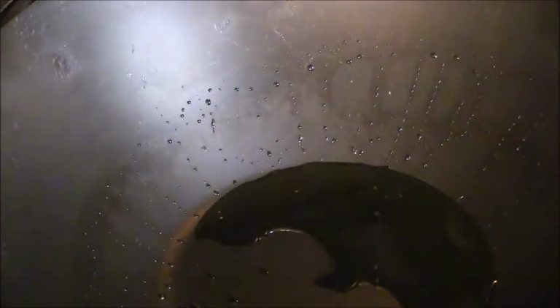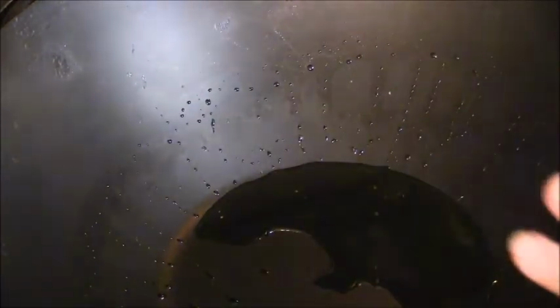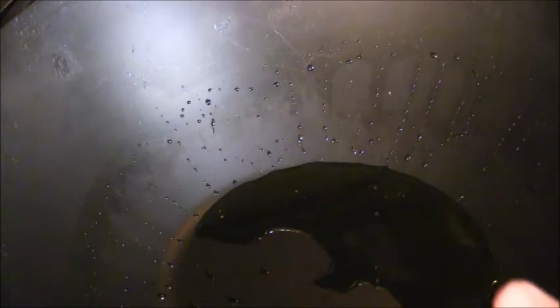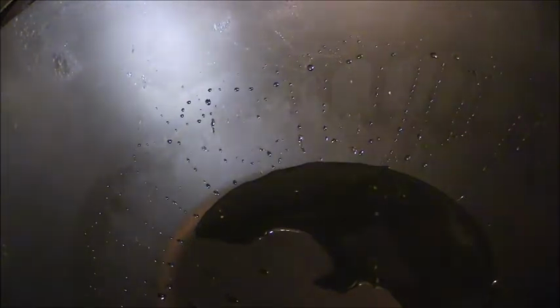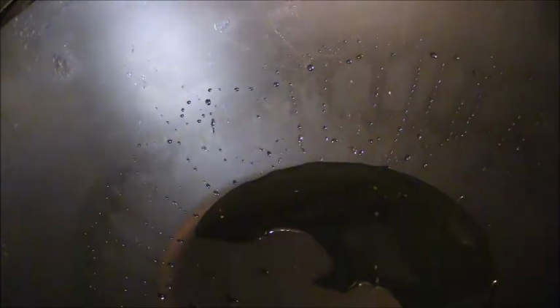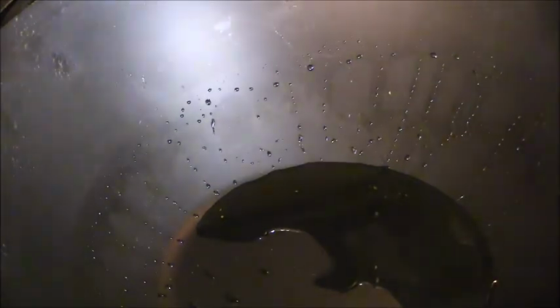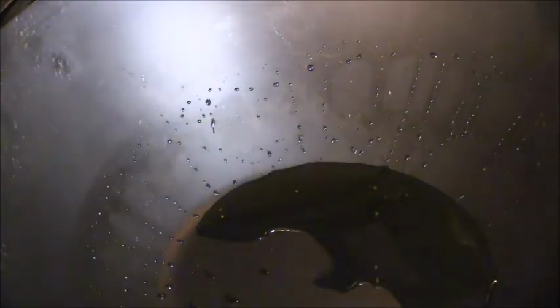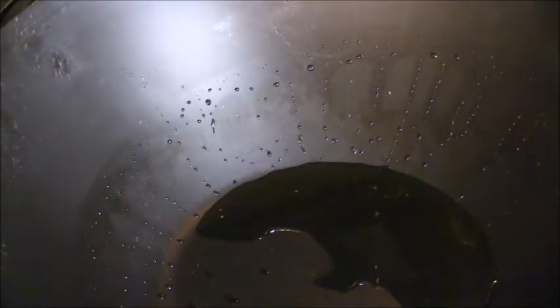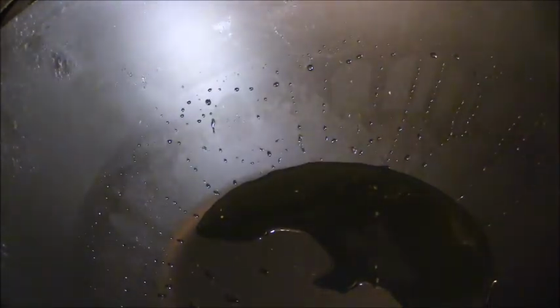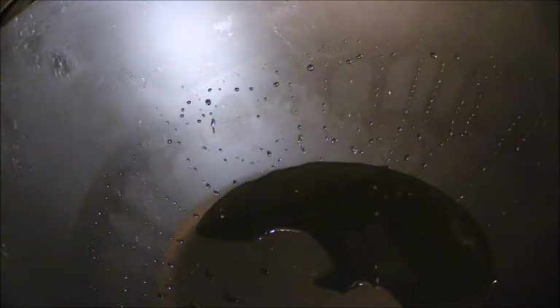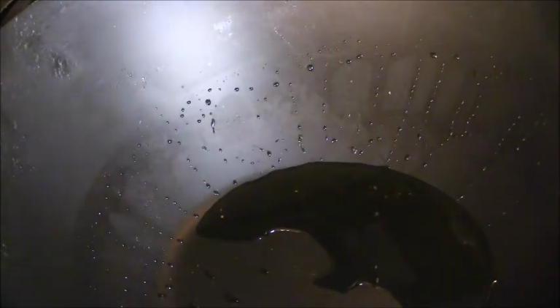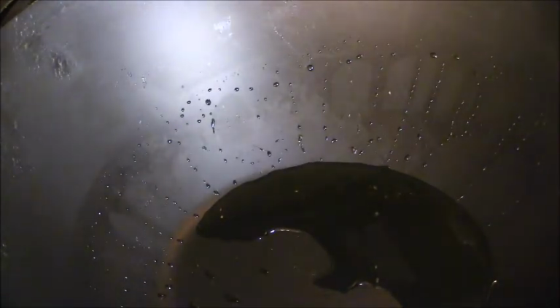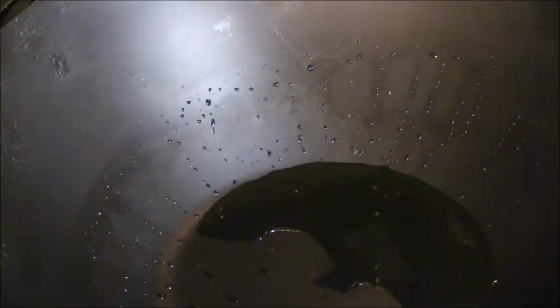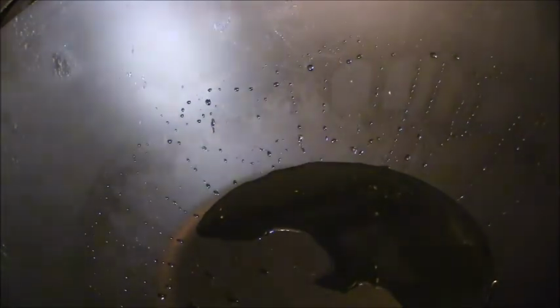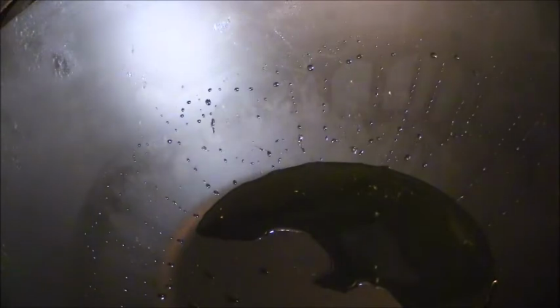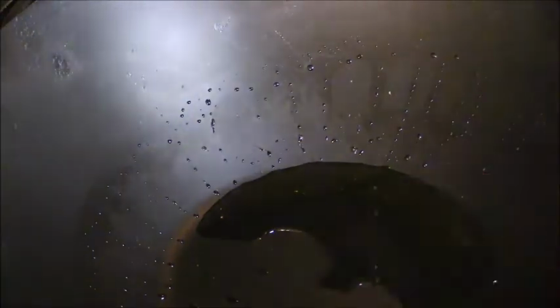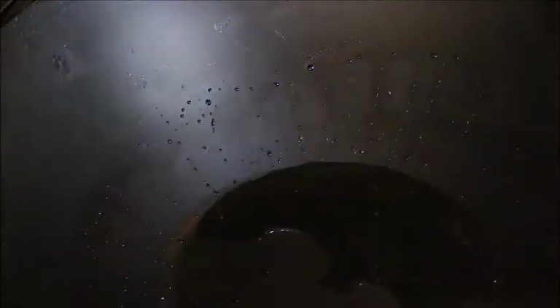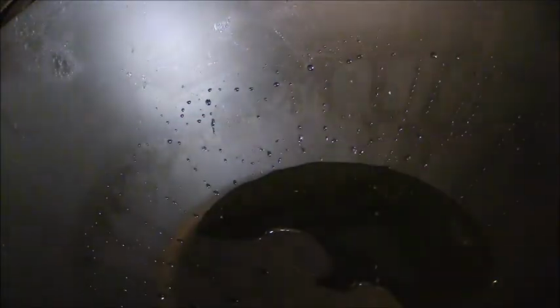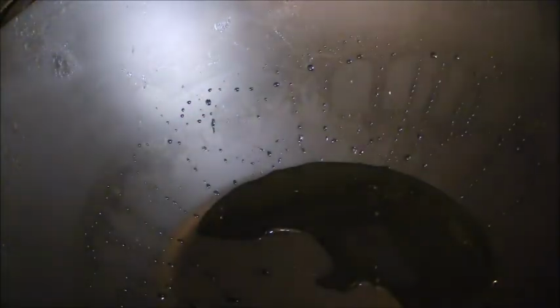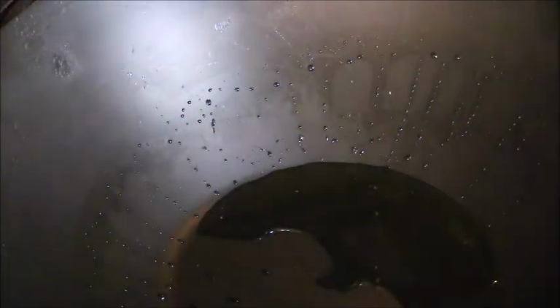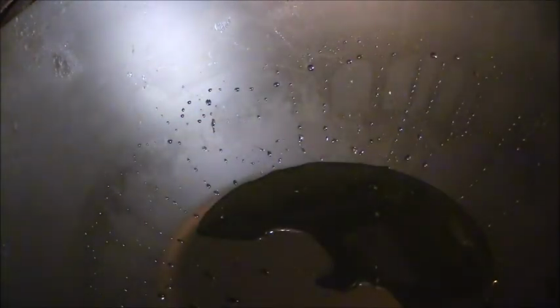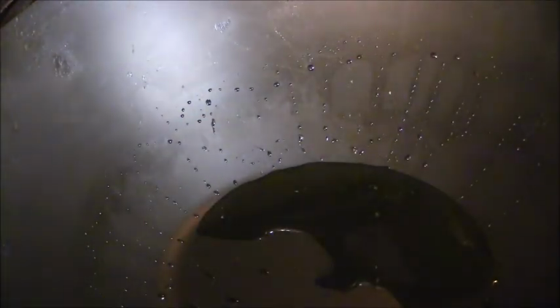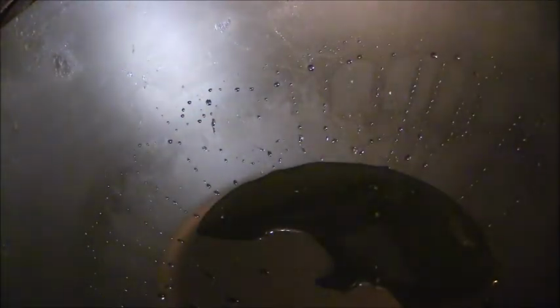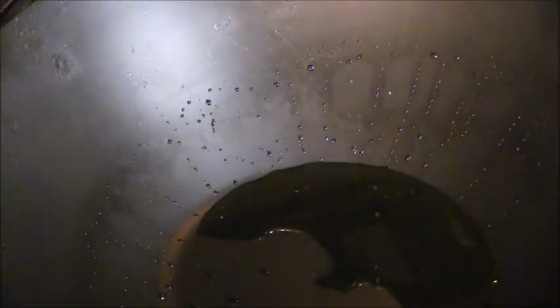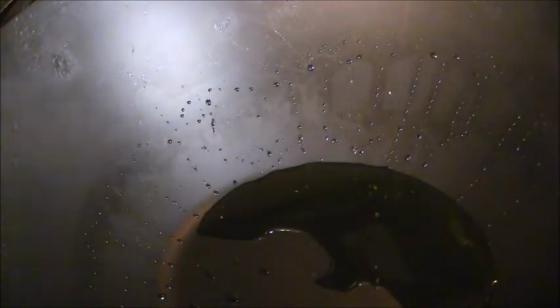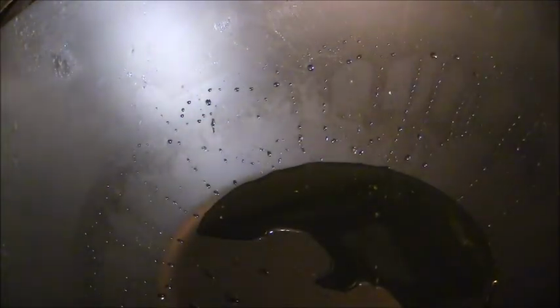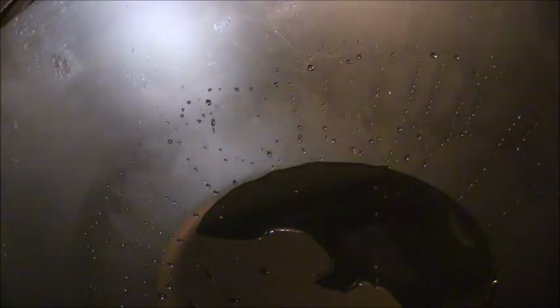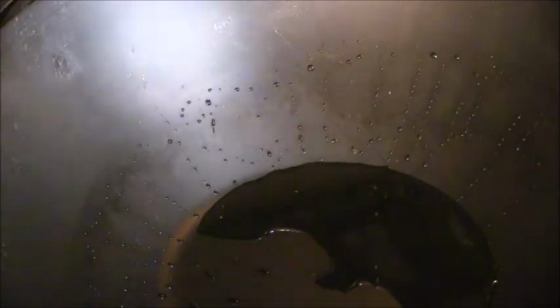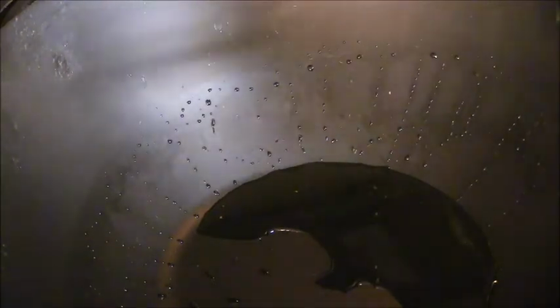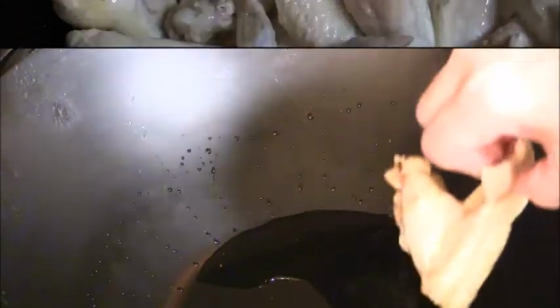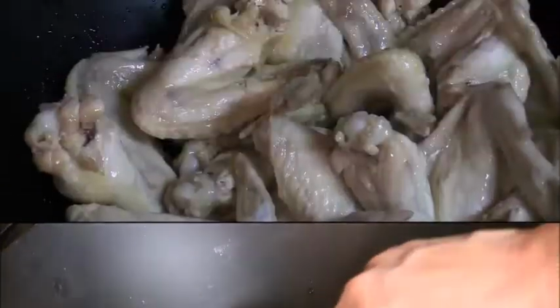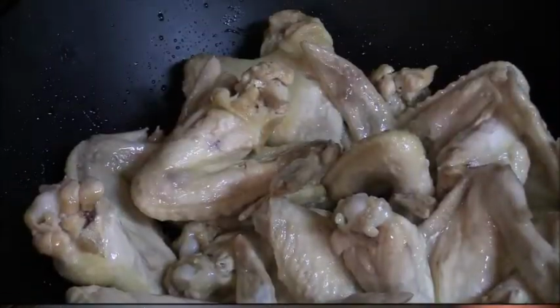I've got my wok out with some olive oil in it, and I have my chicken wings. We are just going to gently fry up the chicken wings for just a few moments, and then we're going to add the rest of the ingredients.